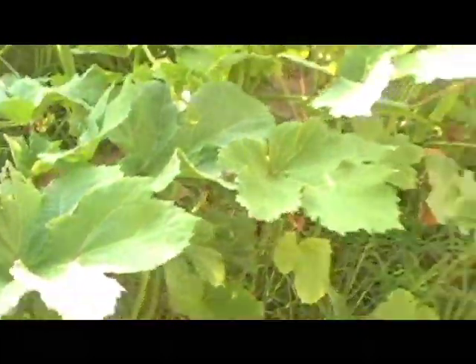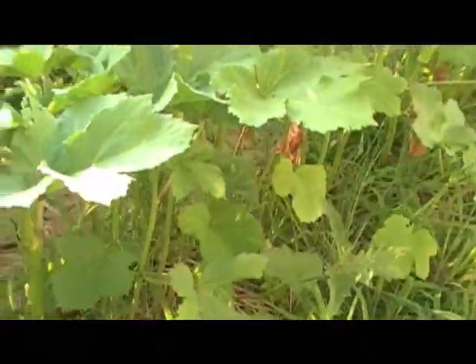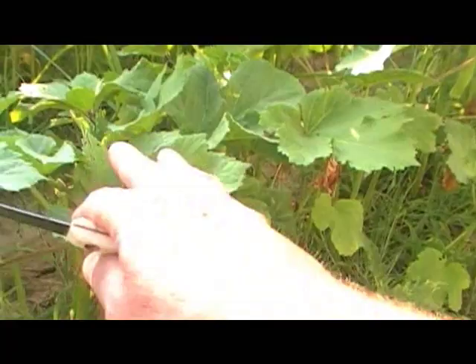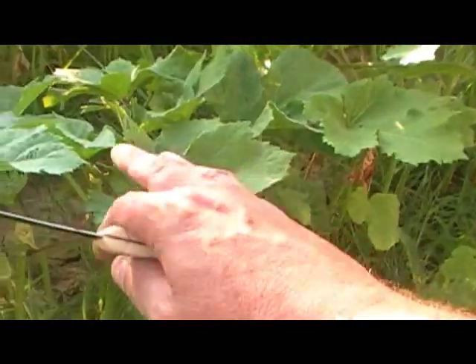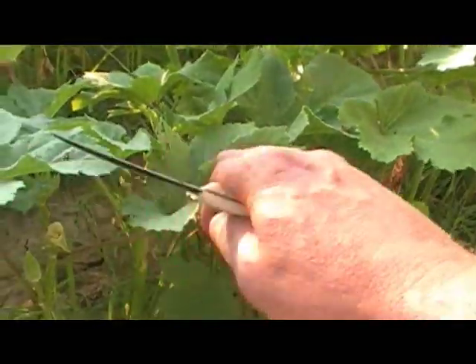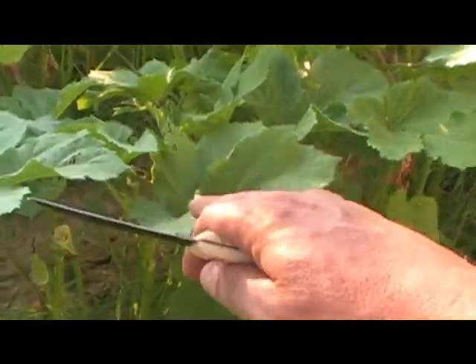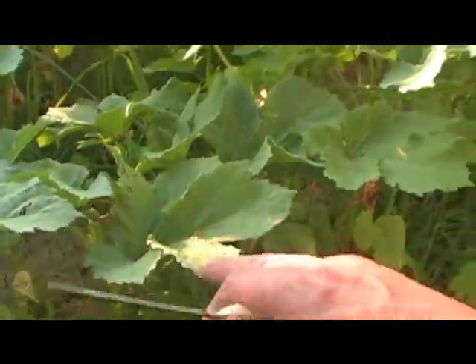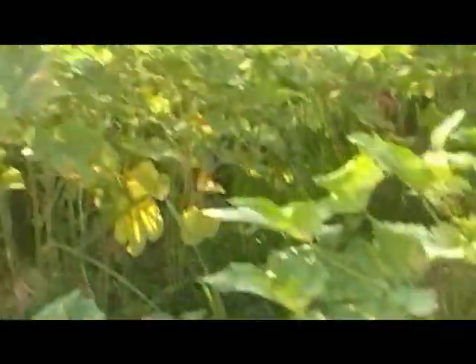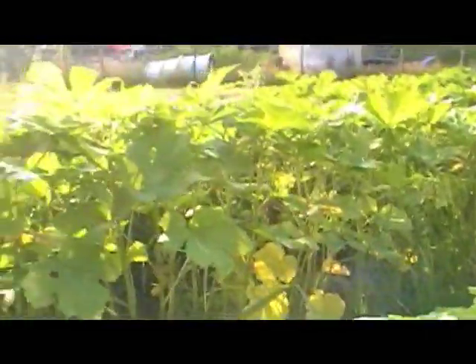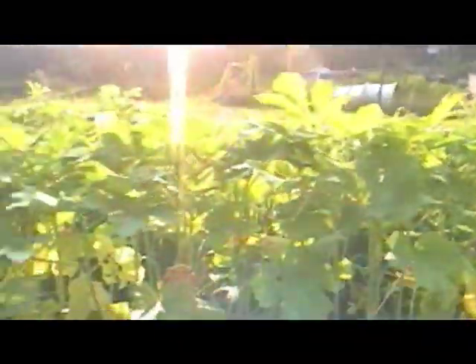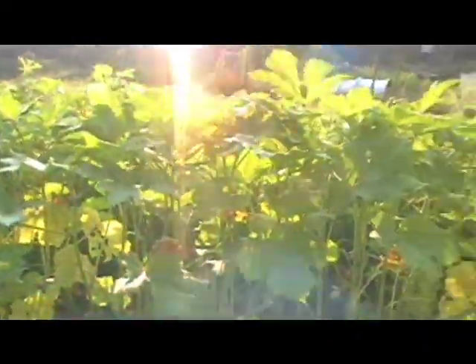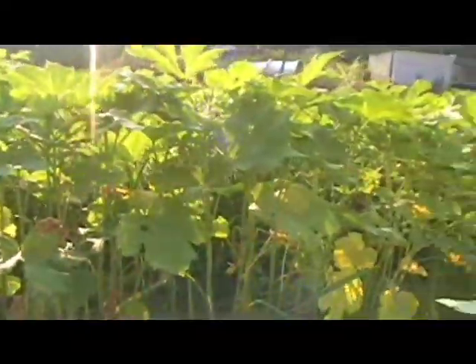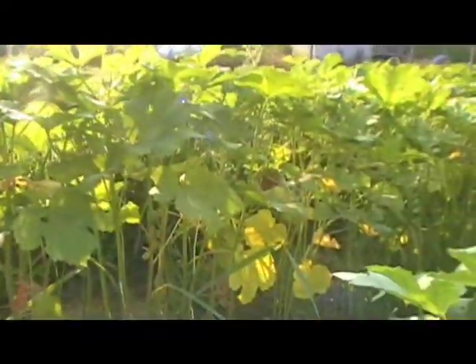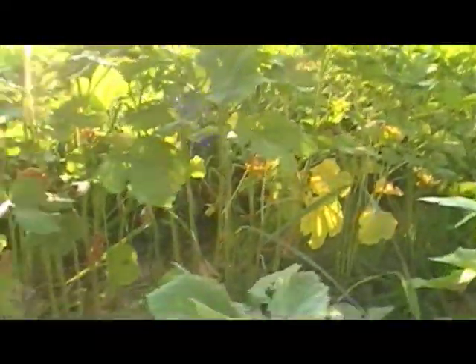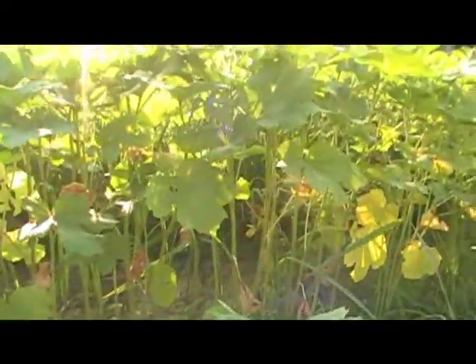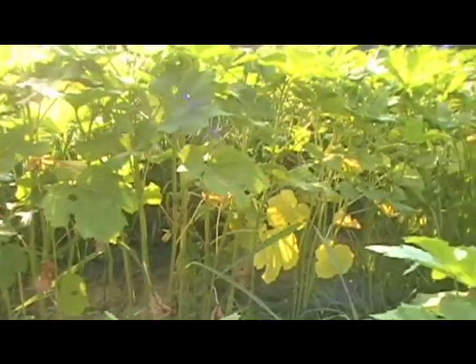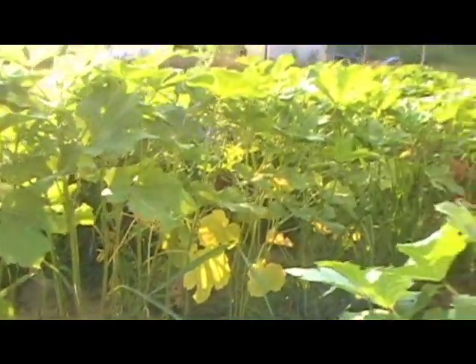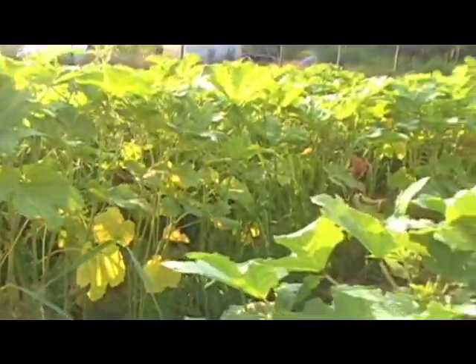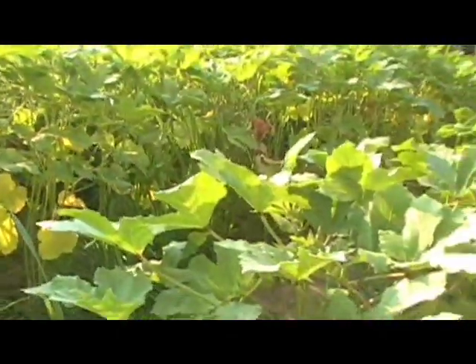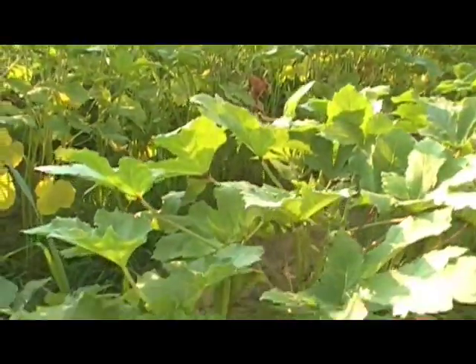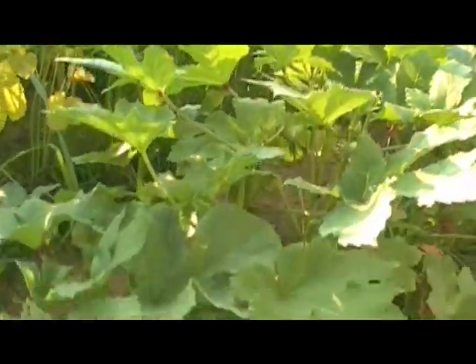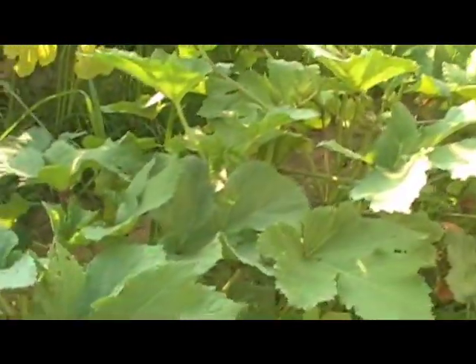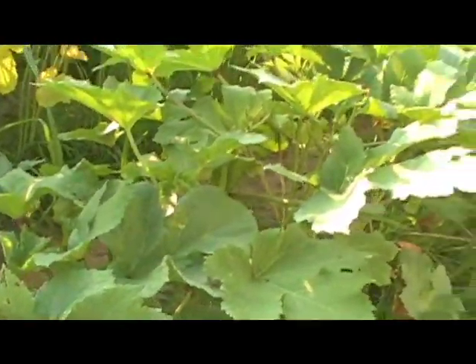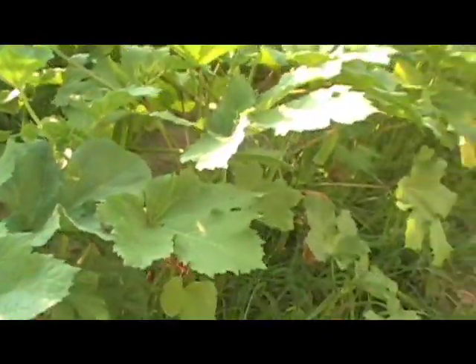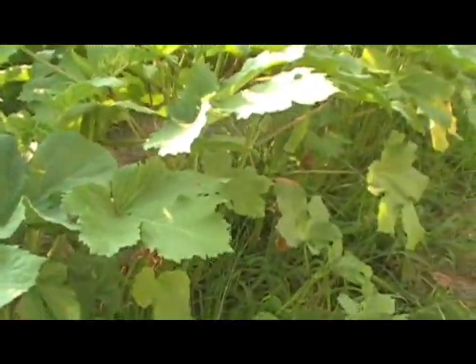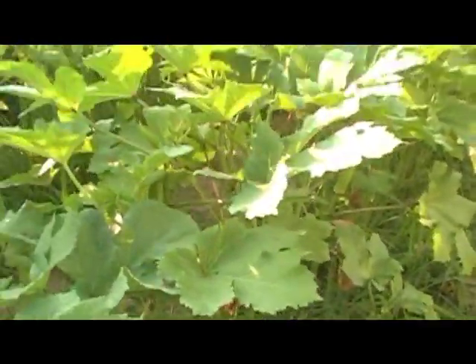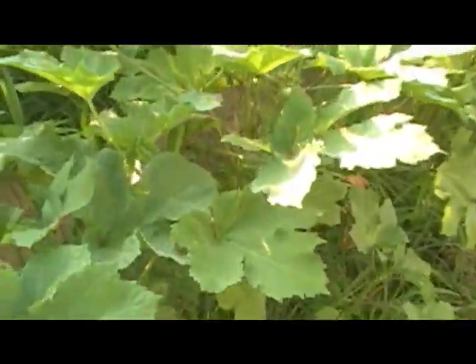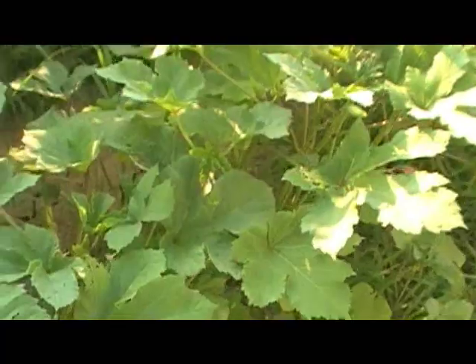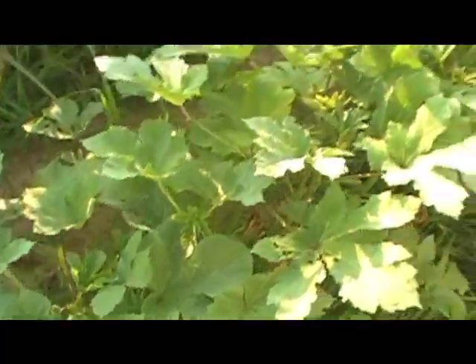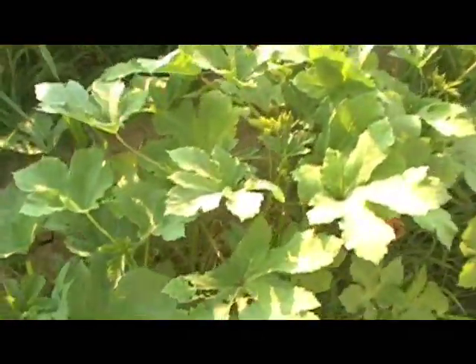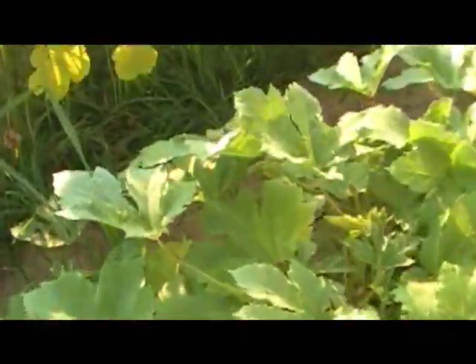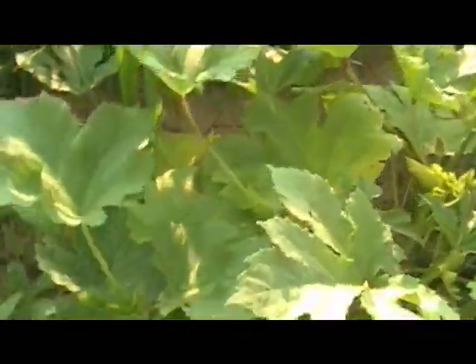These plants right now are about — well, that center row is about two foot tall, maybe two and a half. You keep priming okra, it keeps making, and it'll make all the way up until it's about seven foot tall.